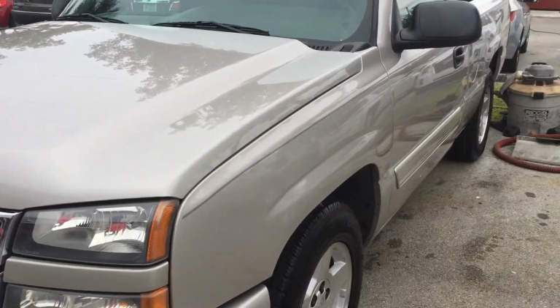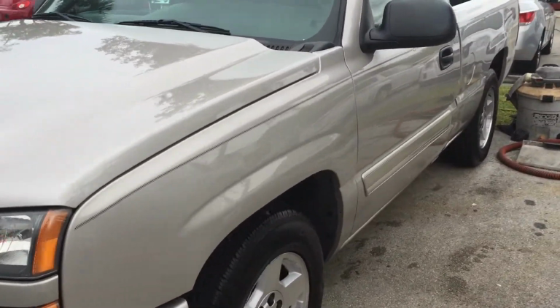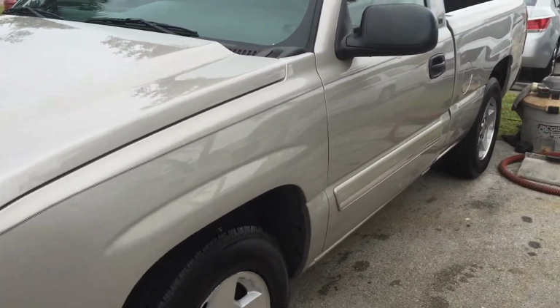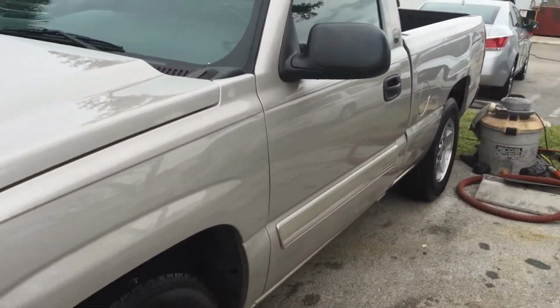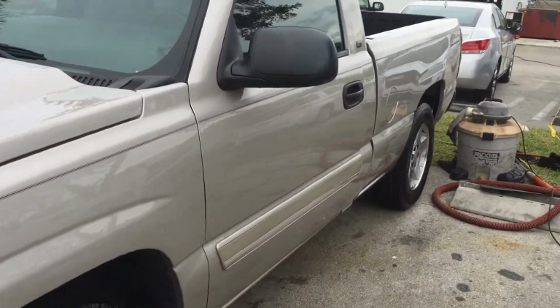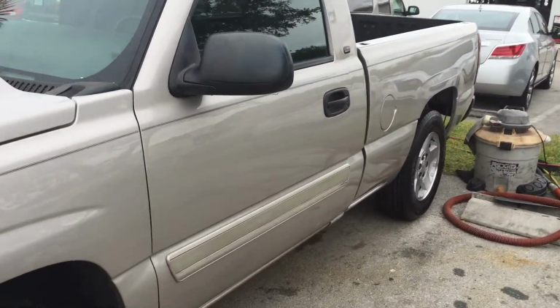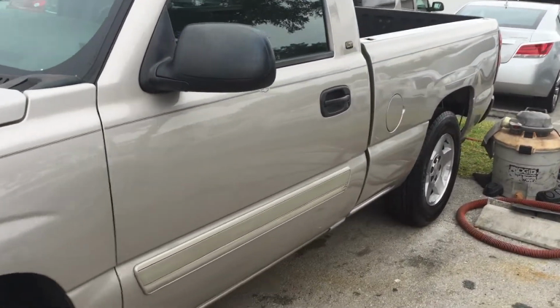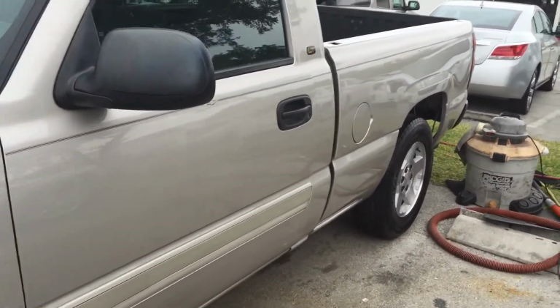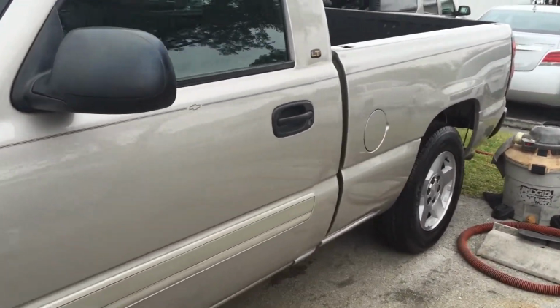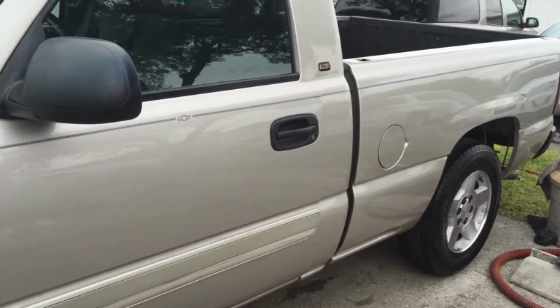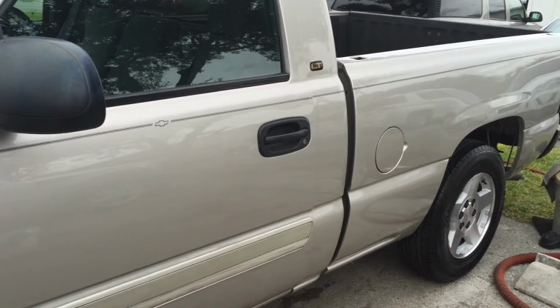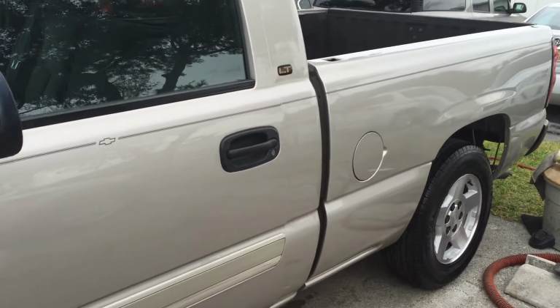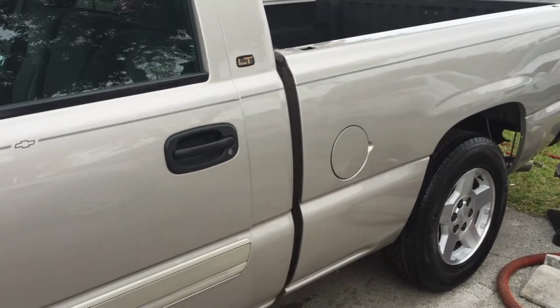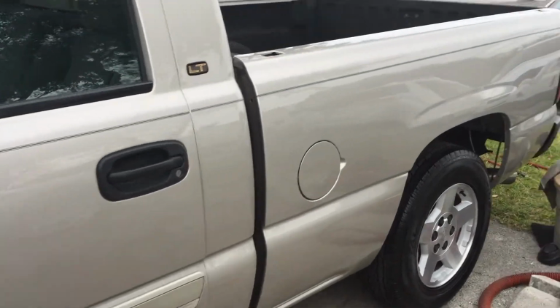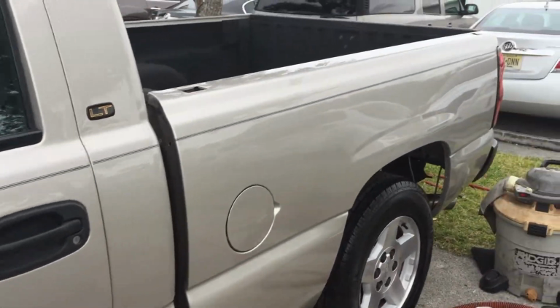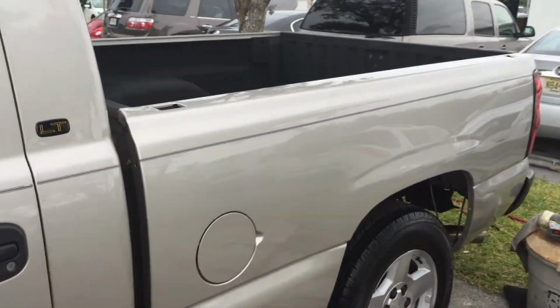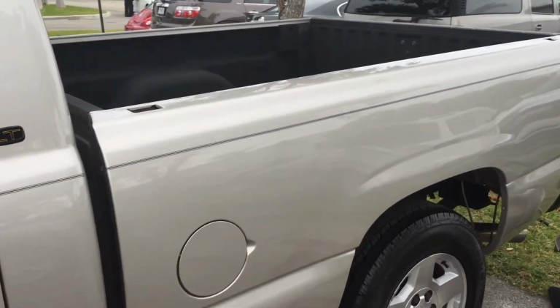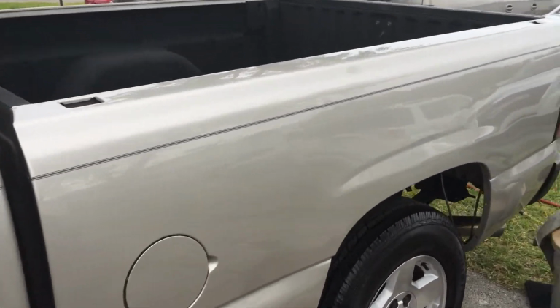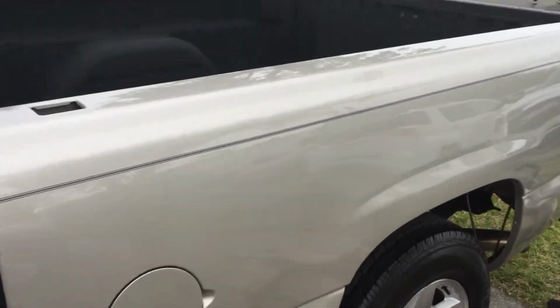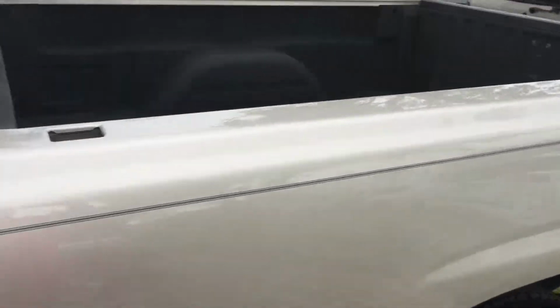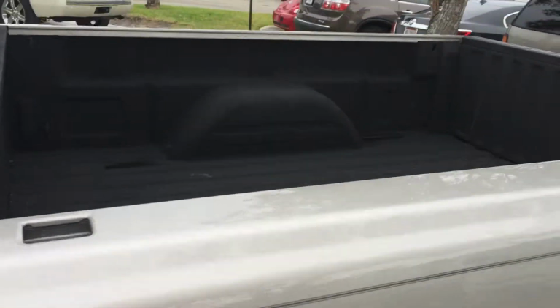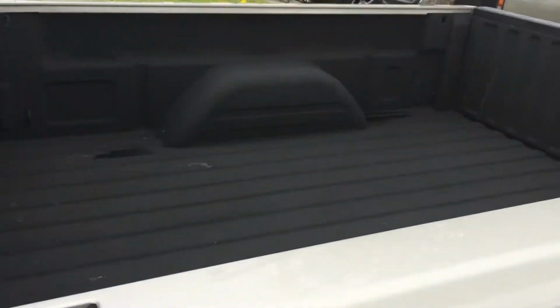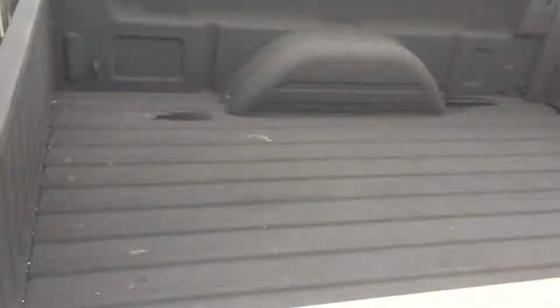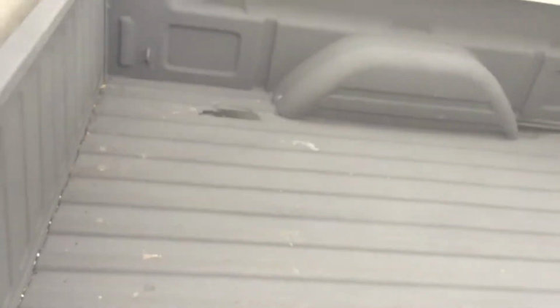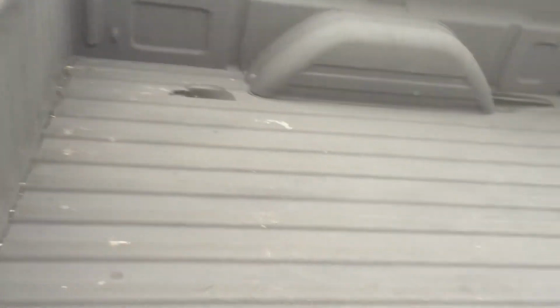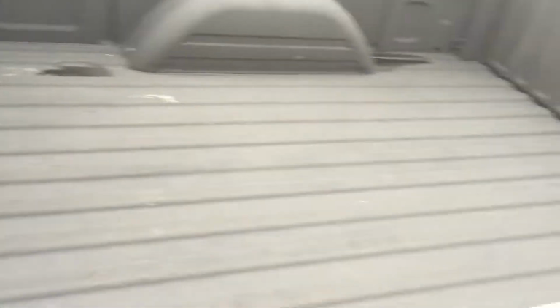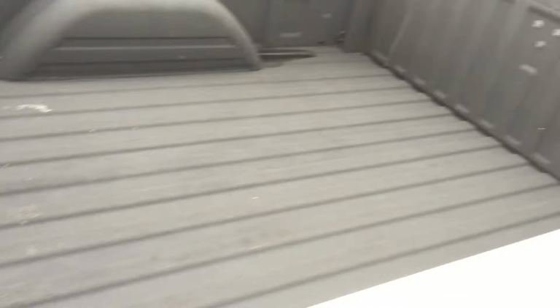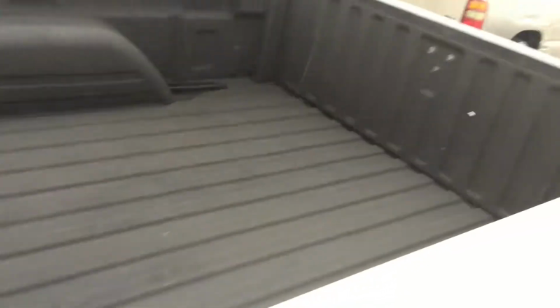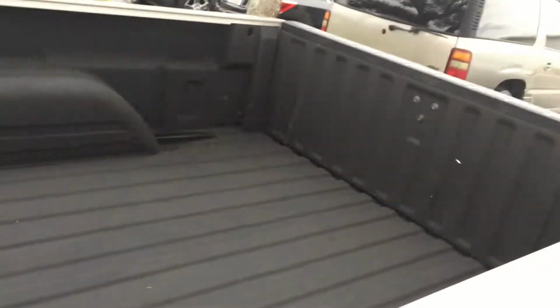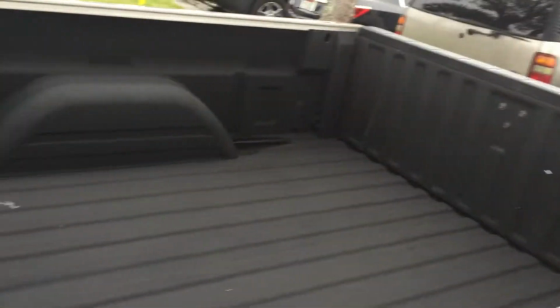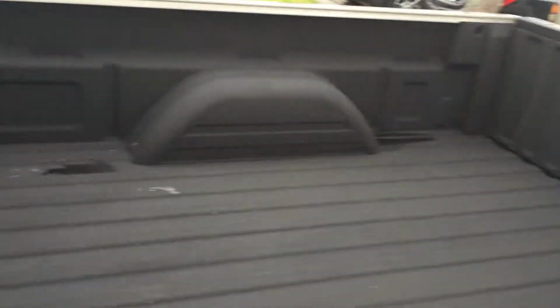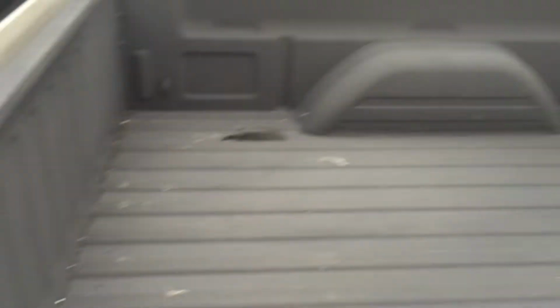Very shiny, no scratches, no wears and tears. As you can see, the previous owner took very good care of it. Very good quality of the back trunk.